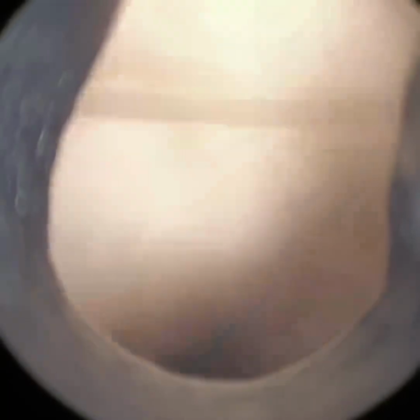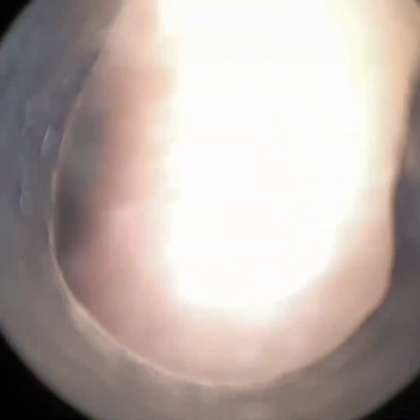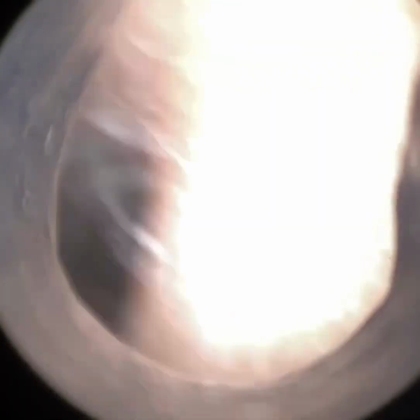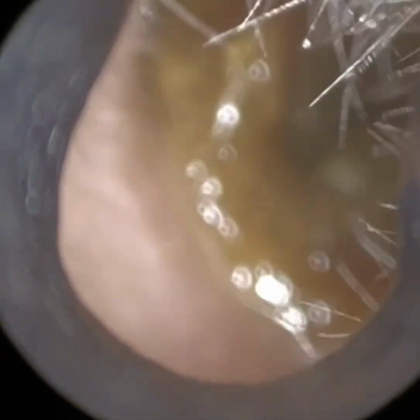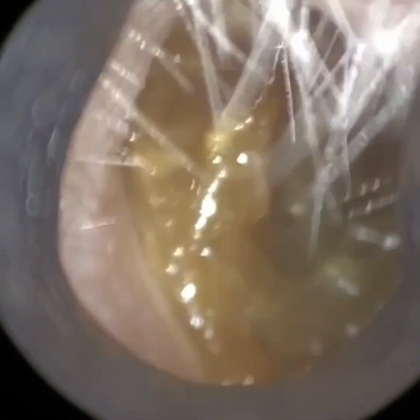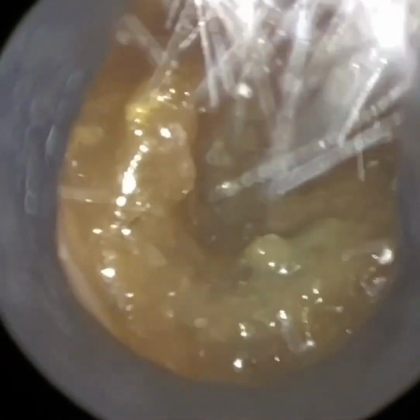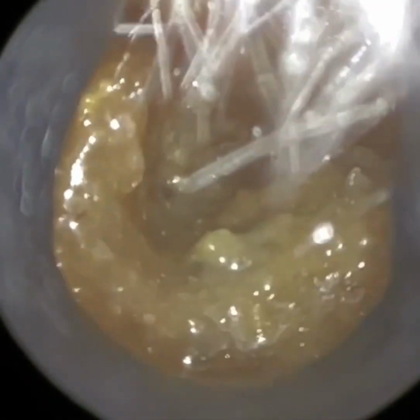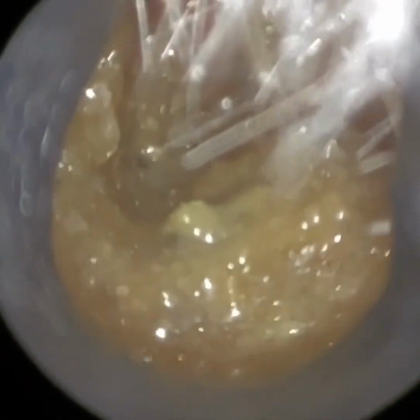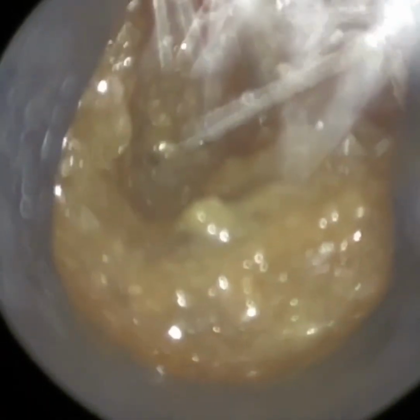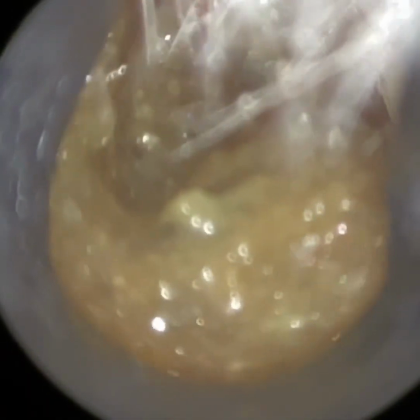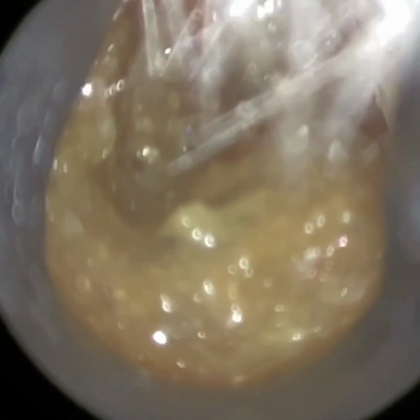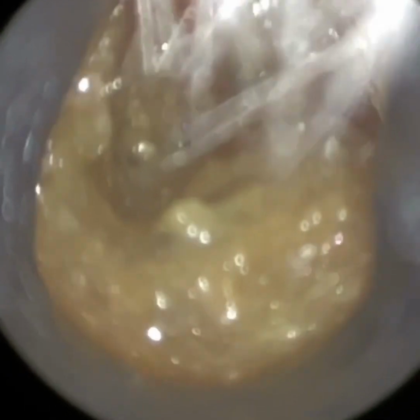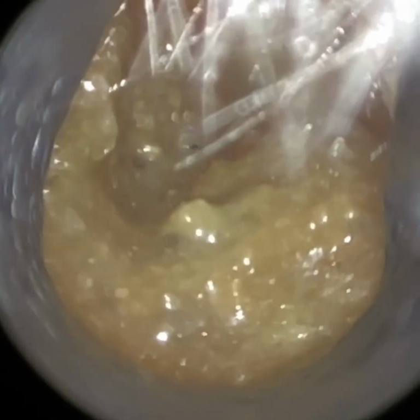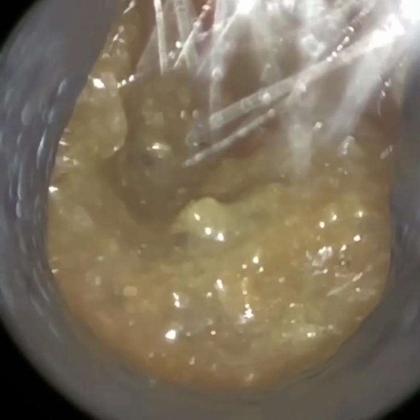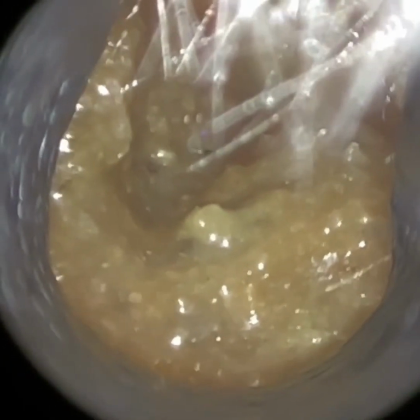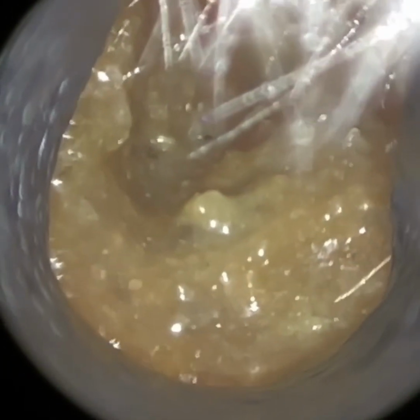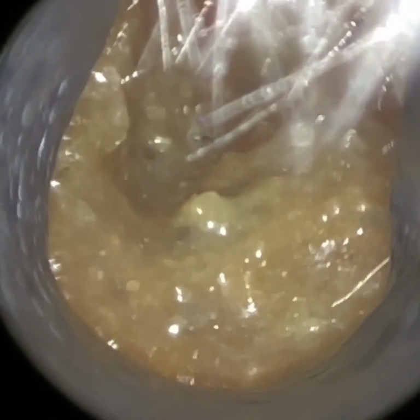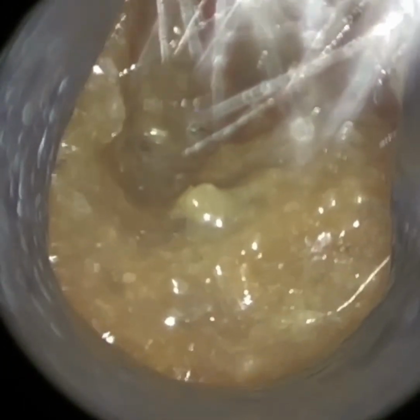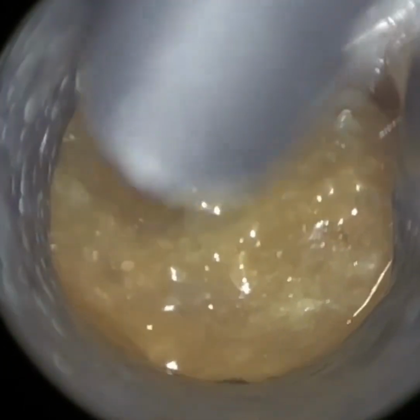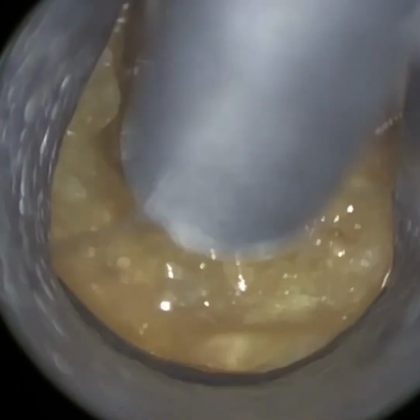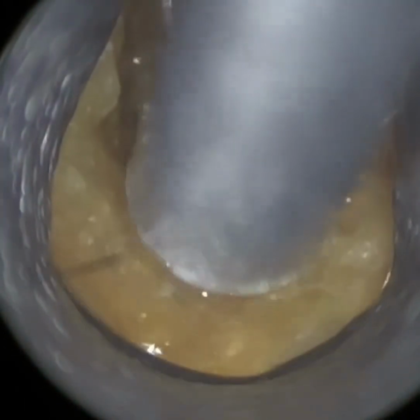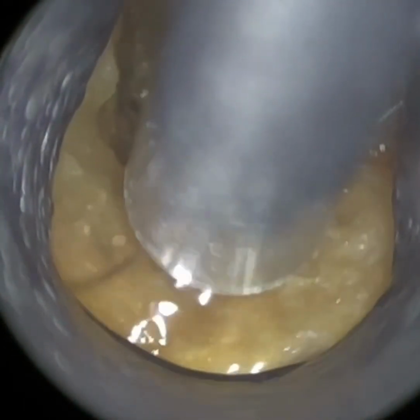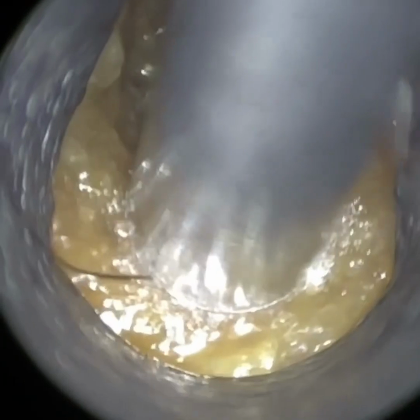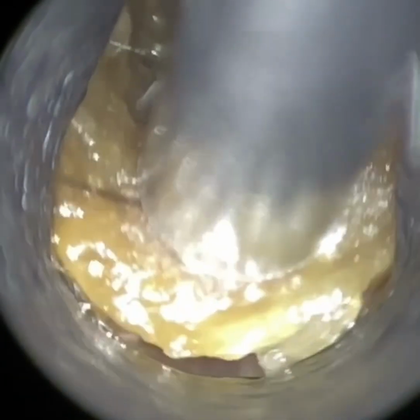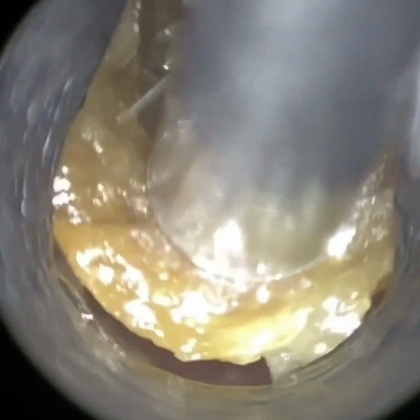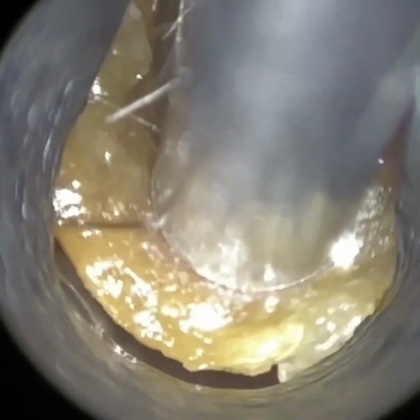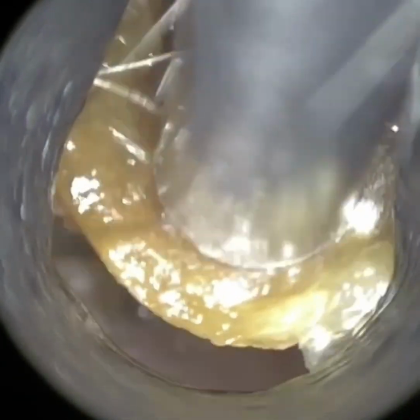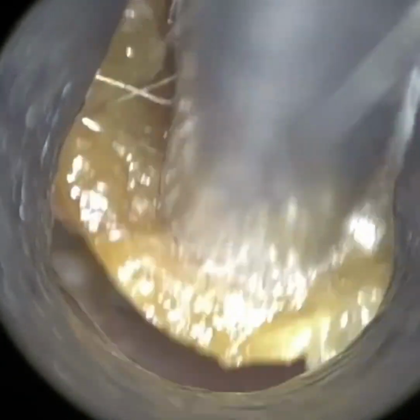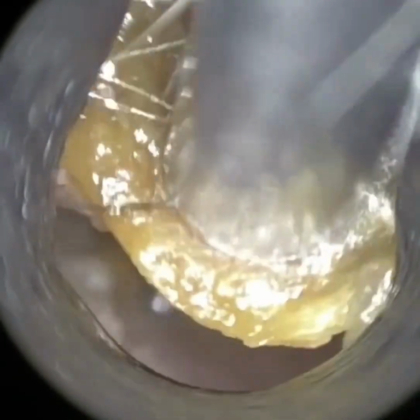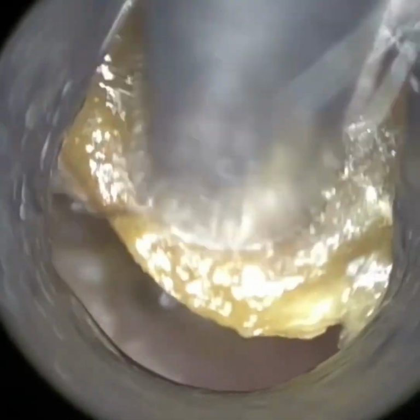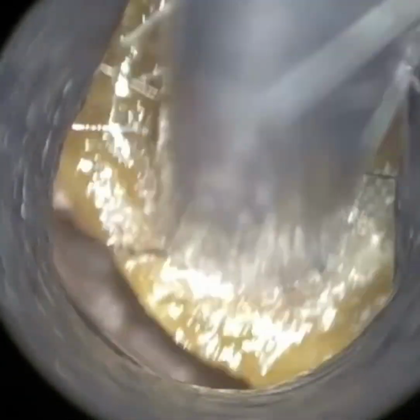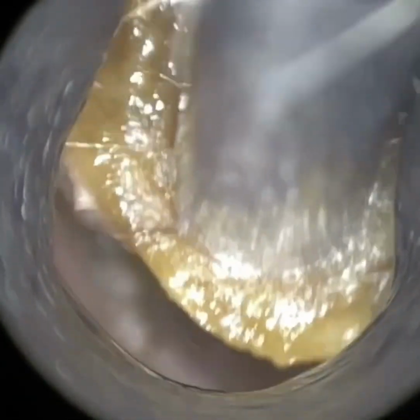Hello, this is Mr. Neil Reiteter, consultant audiologist and director of Clearwax. Thank you for joining me in a very quick, short video demonstration of our newly developed wax coat, which is due to be launched early autumn 2022.